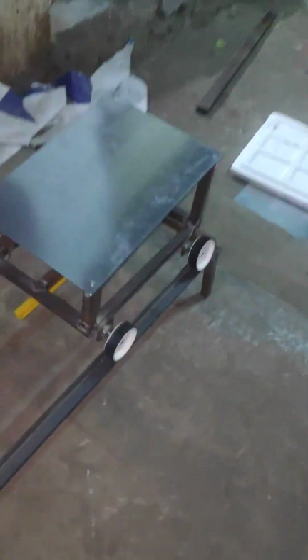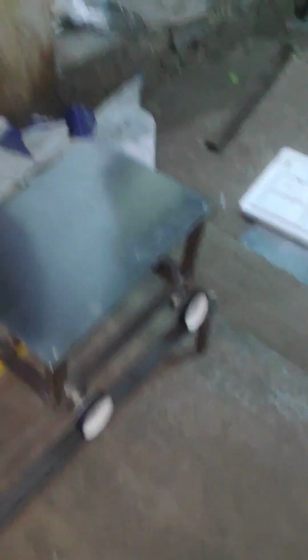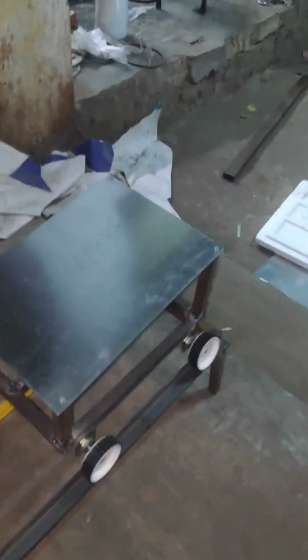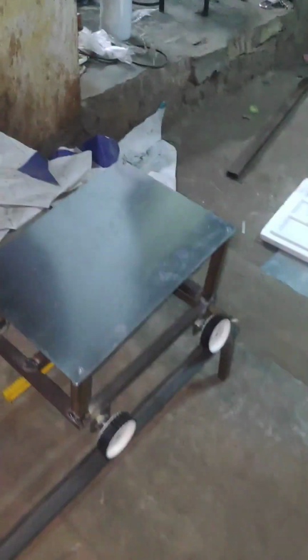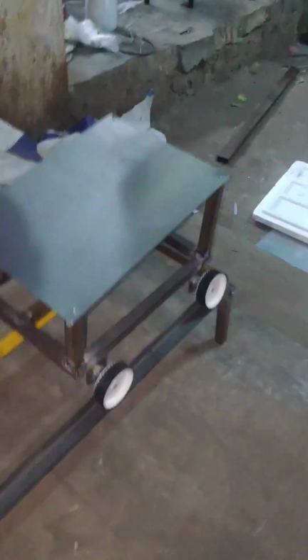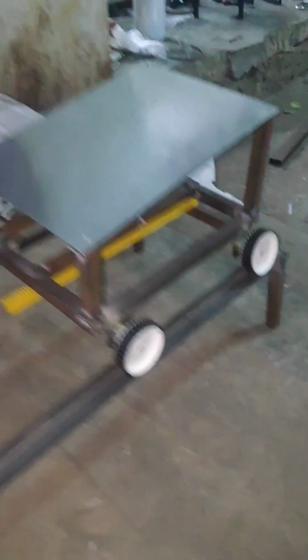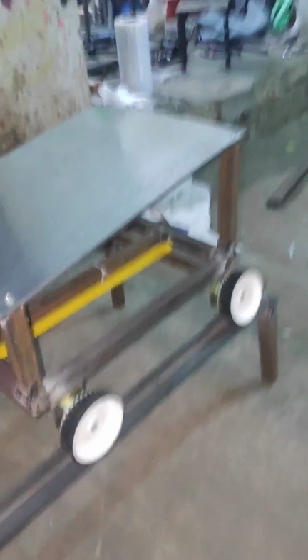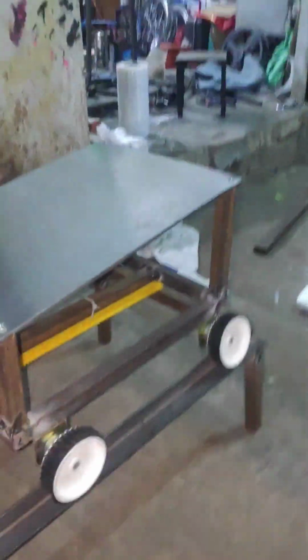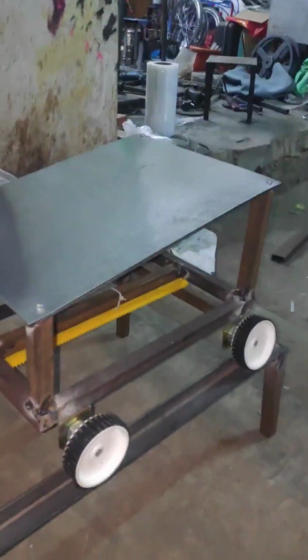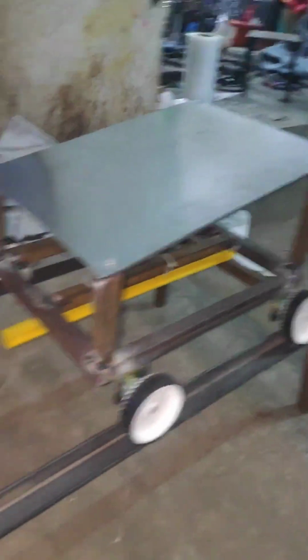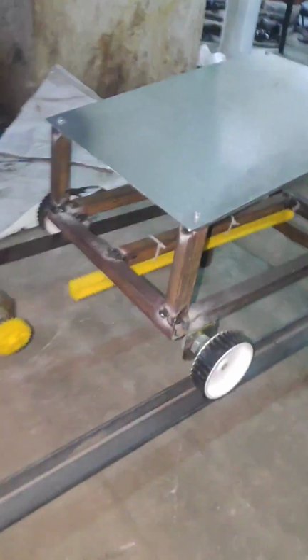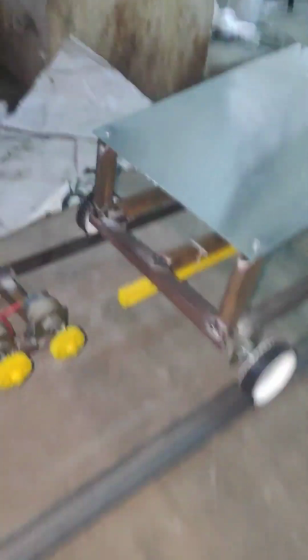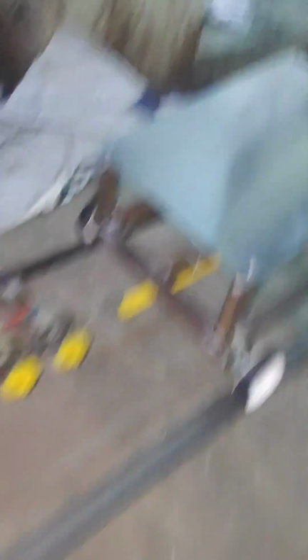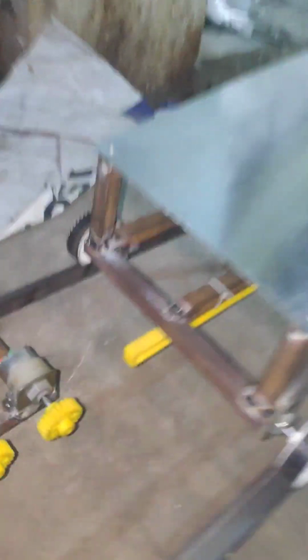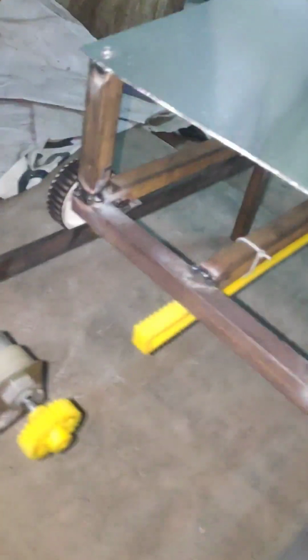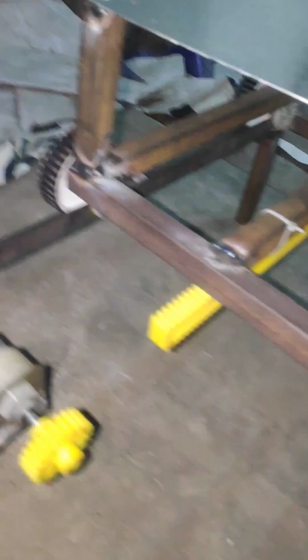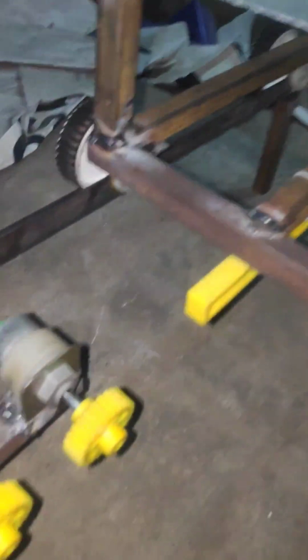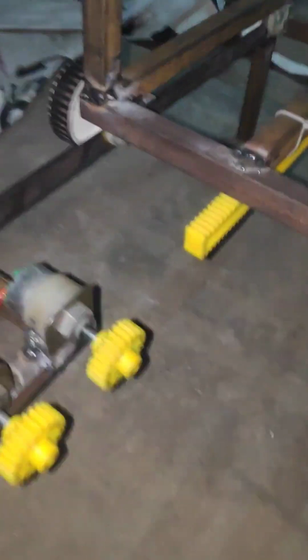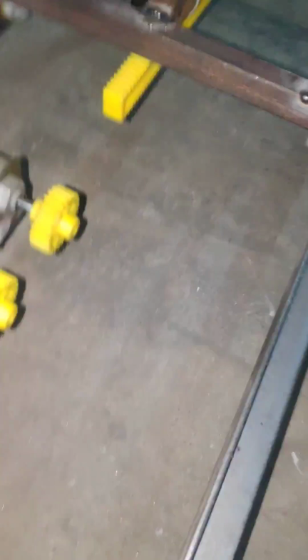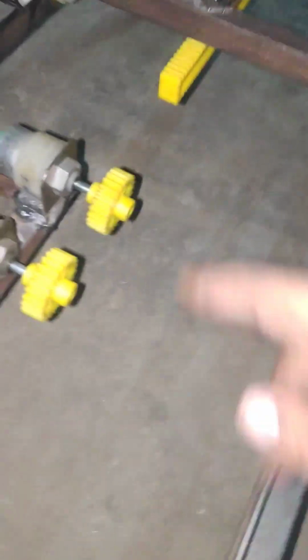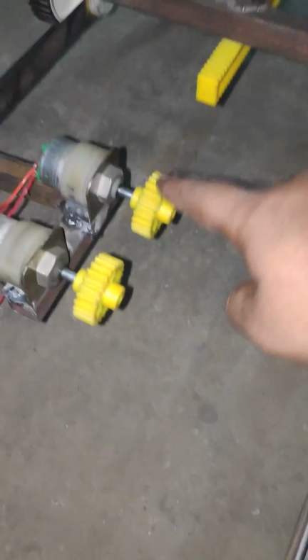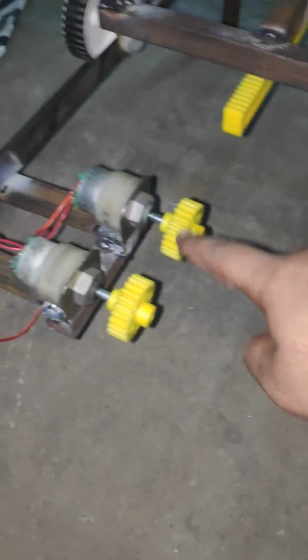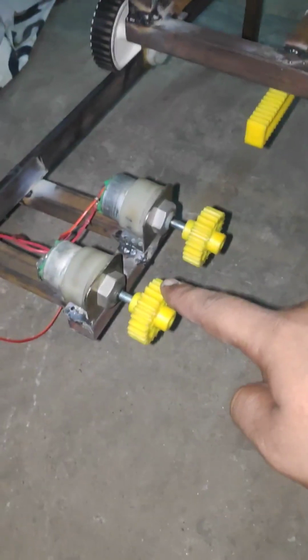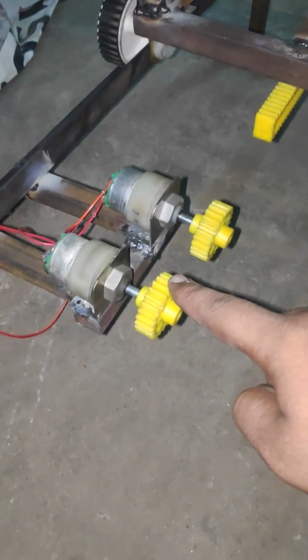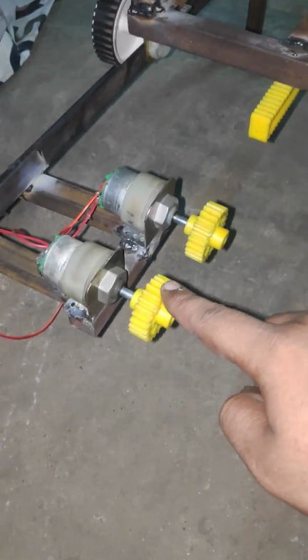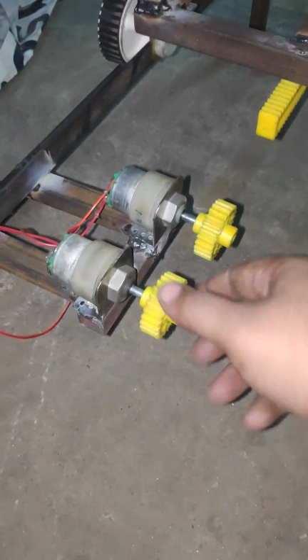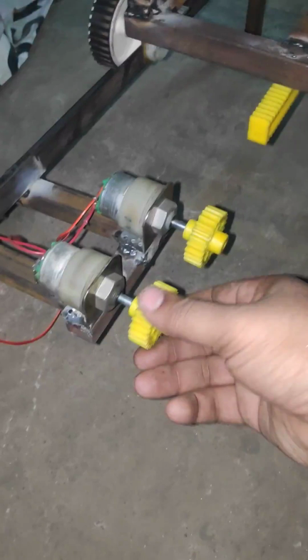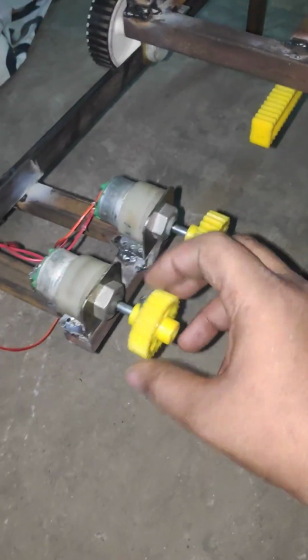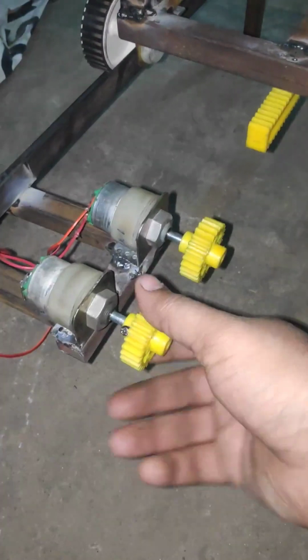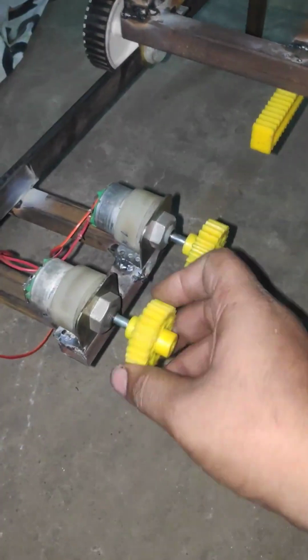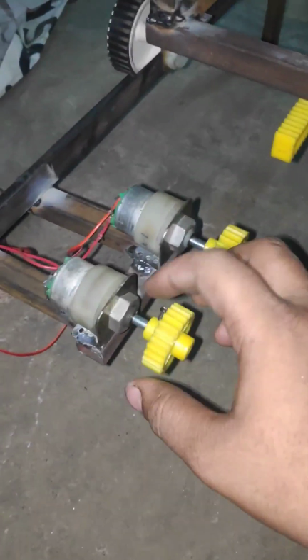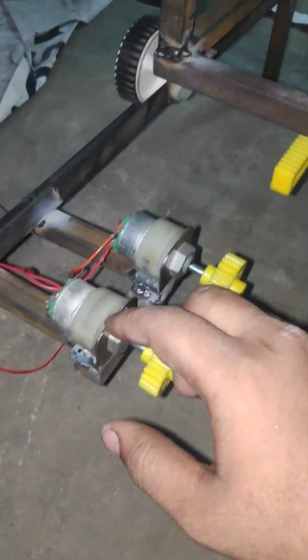Here we have arranged a small vehicle type system. This is going to push the rack. So when the rack pushes the pinions, the dynamo shaft starts to rotate.